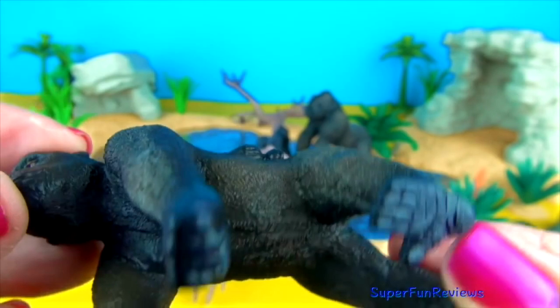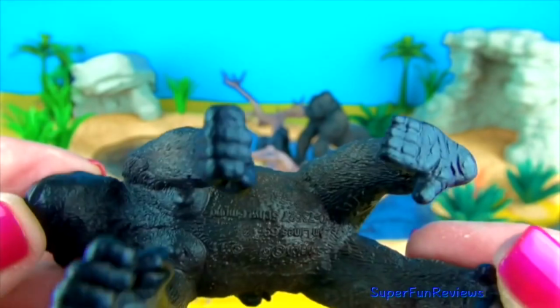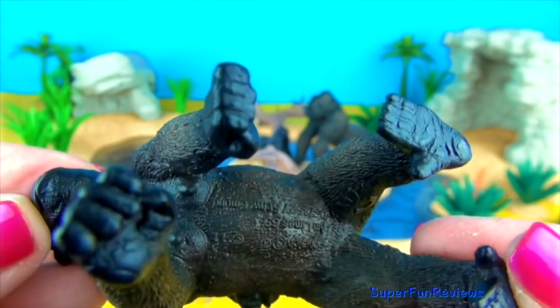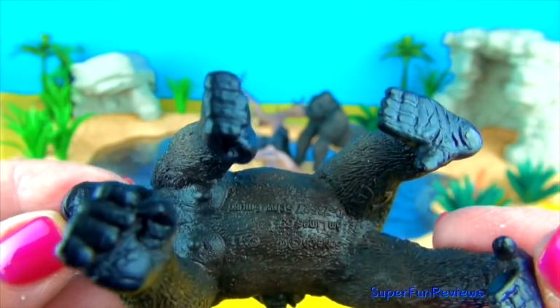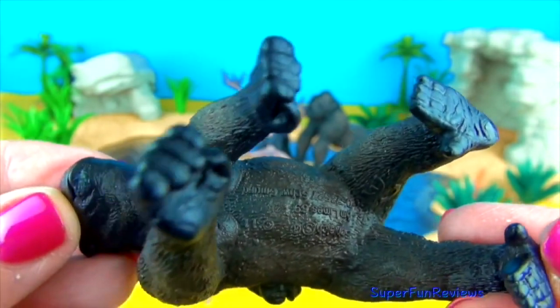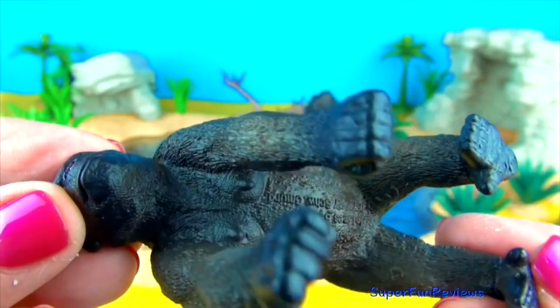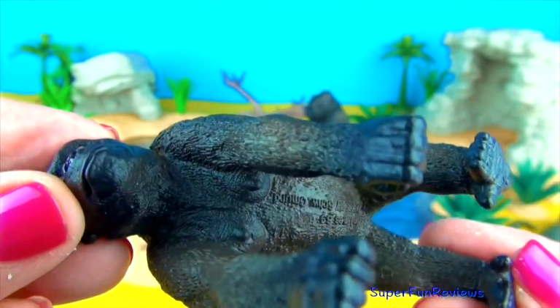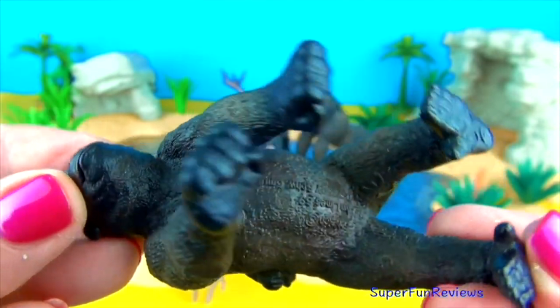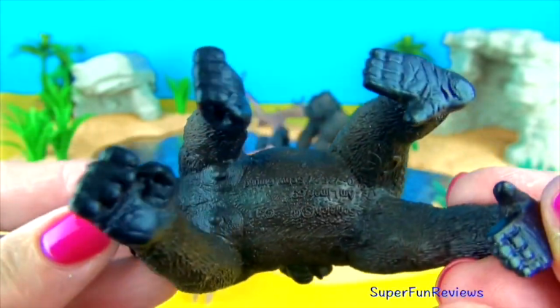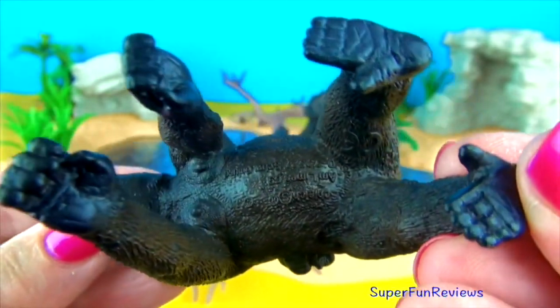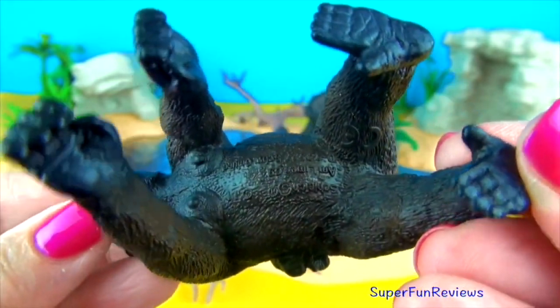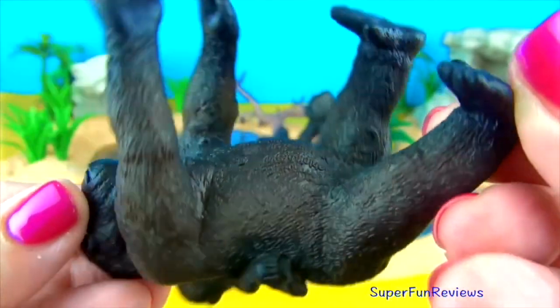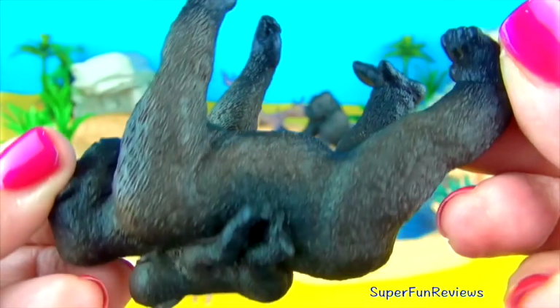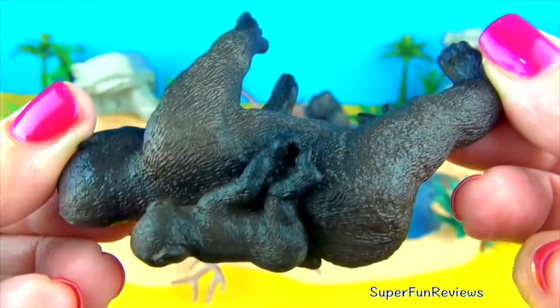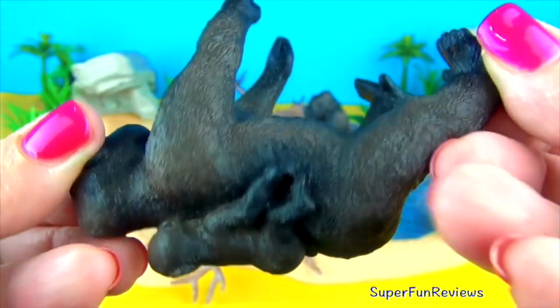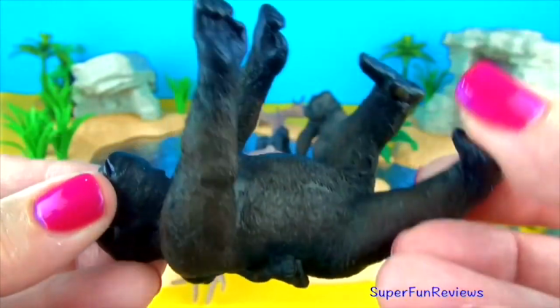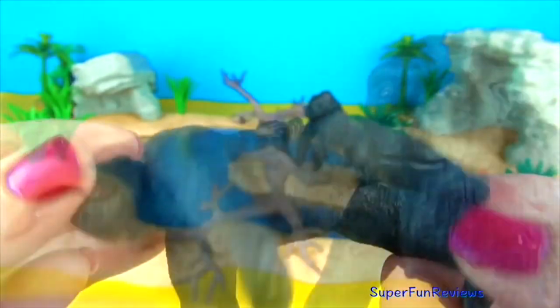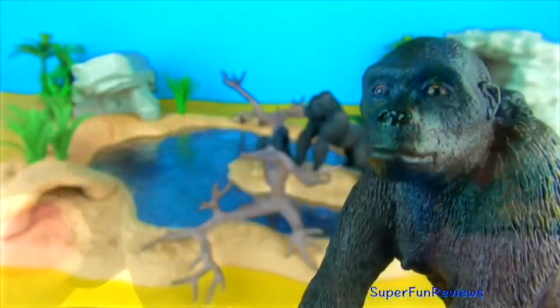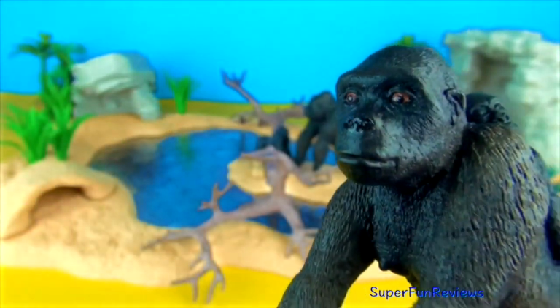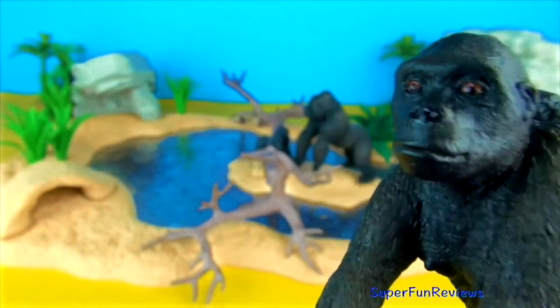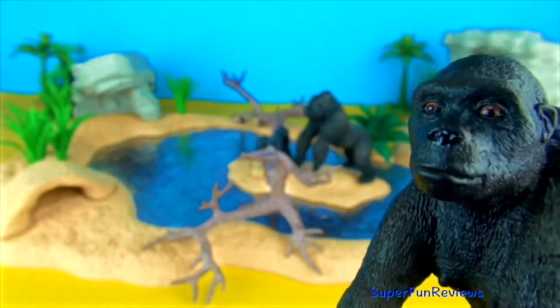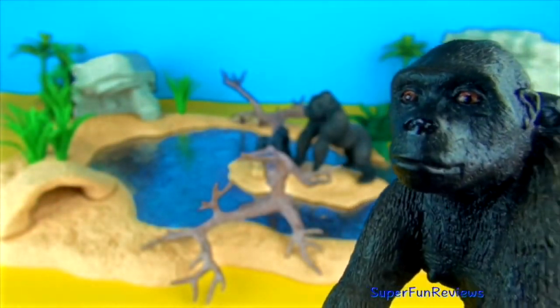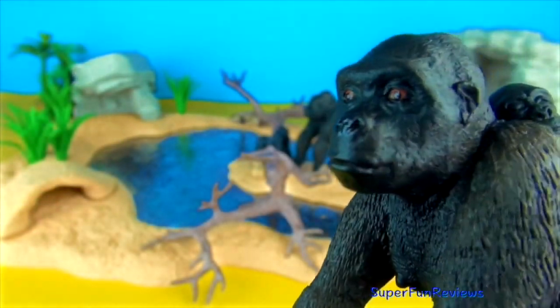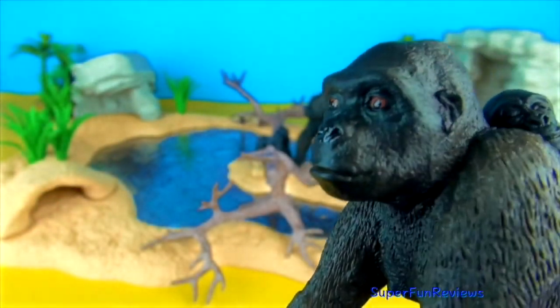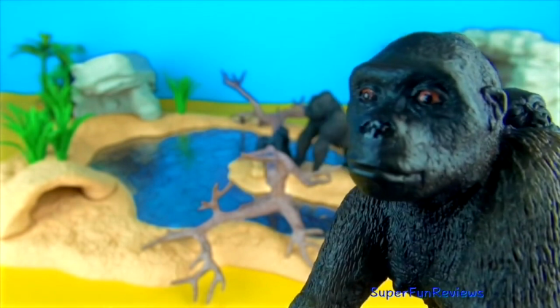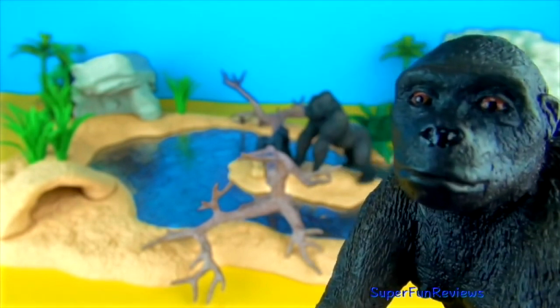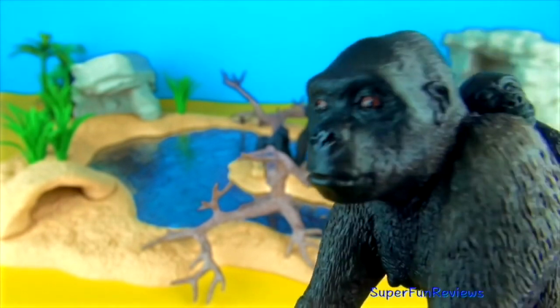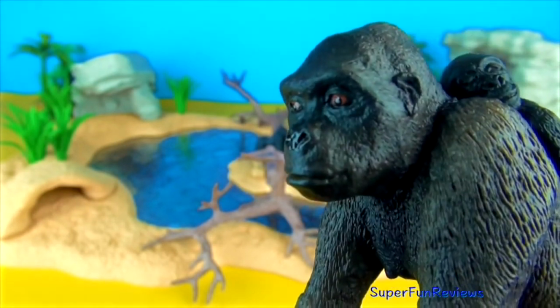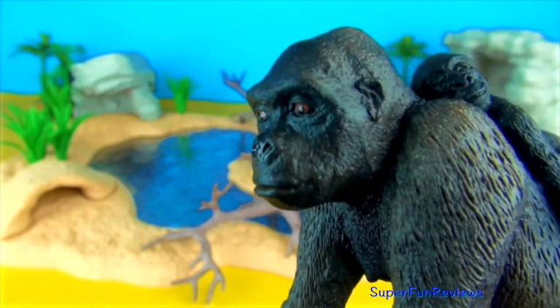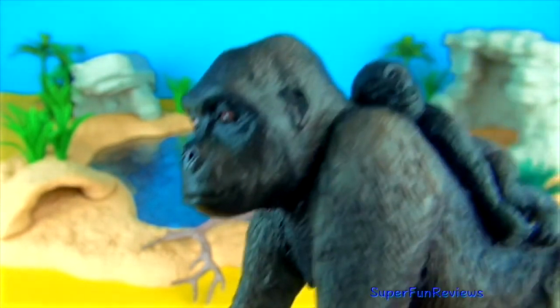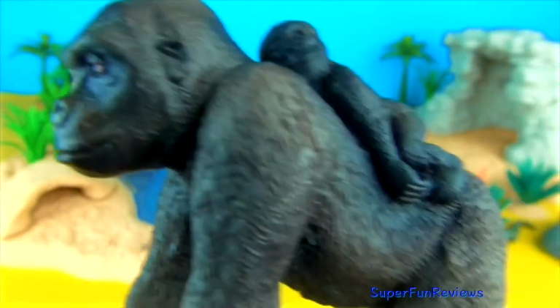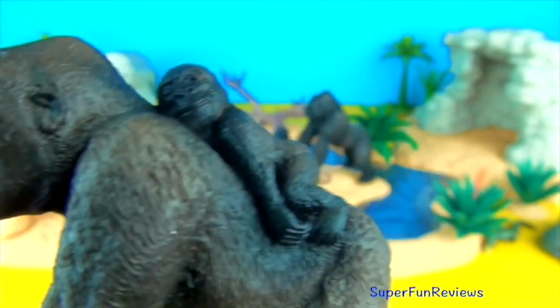He may touch her or display himself with a grunt. Actual mating occurs on the ground with the silverback on top of the smaller female. If mating is successful, the female will have a gestation period of about eight and a half months.